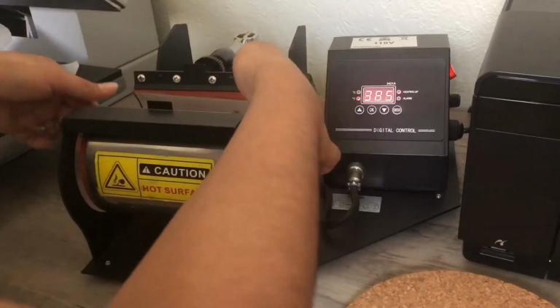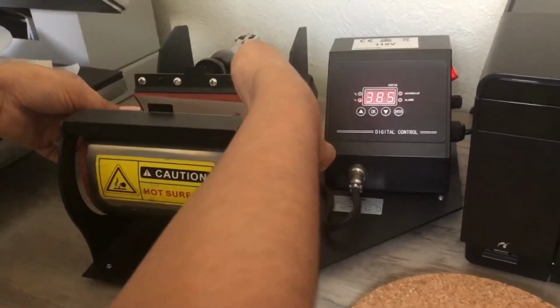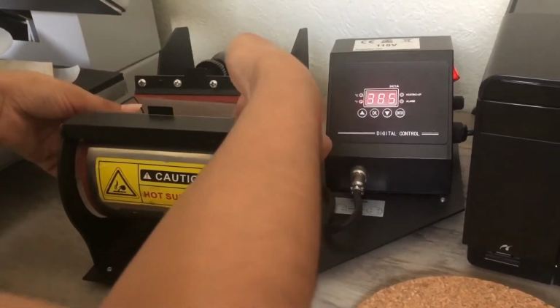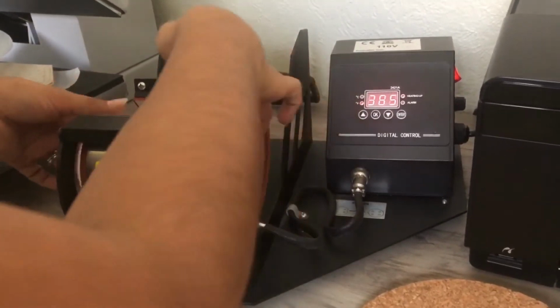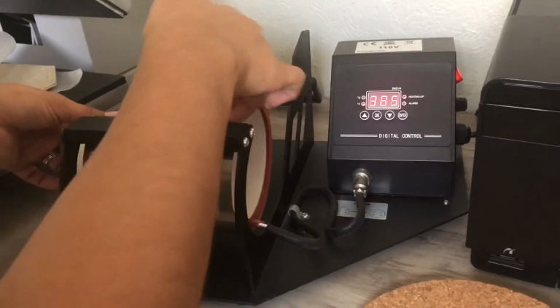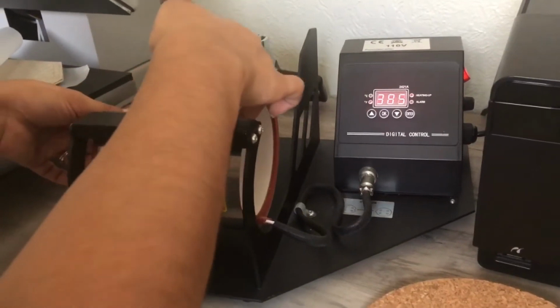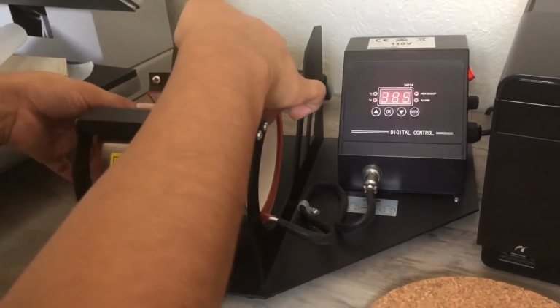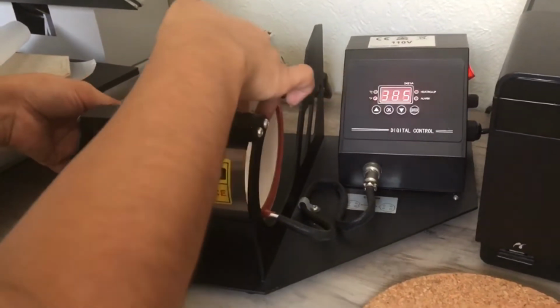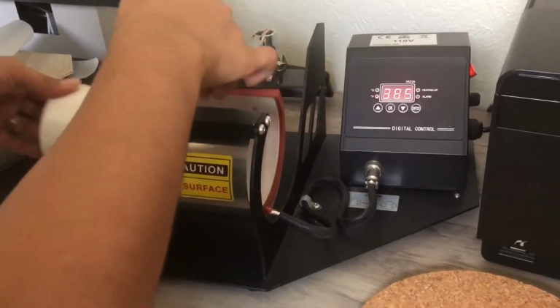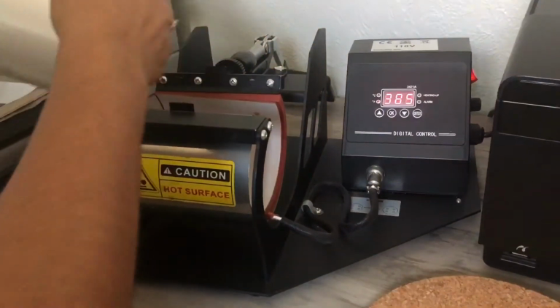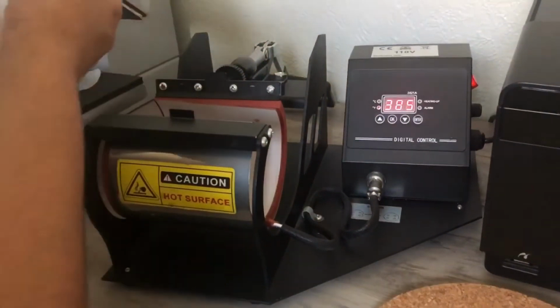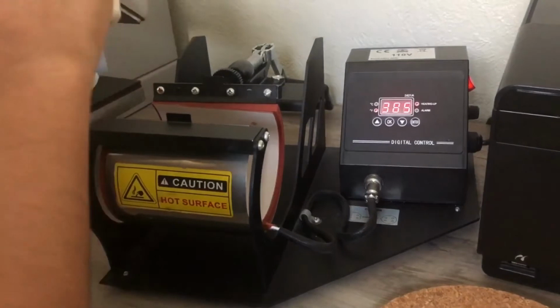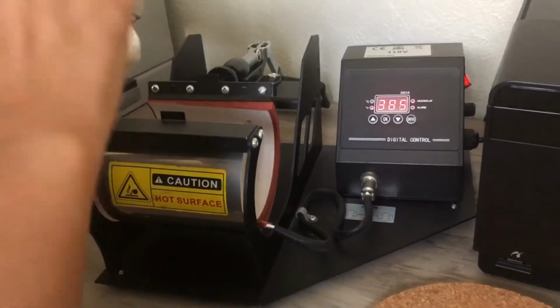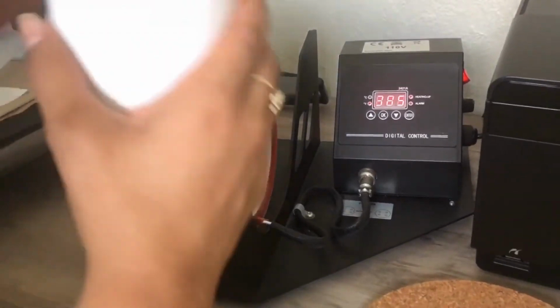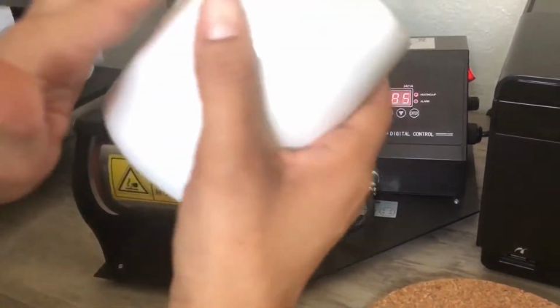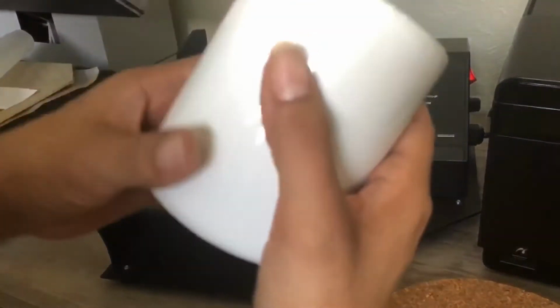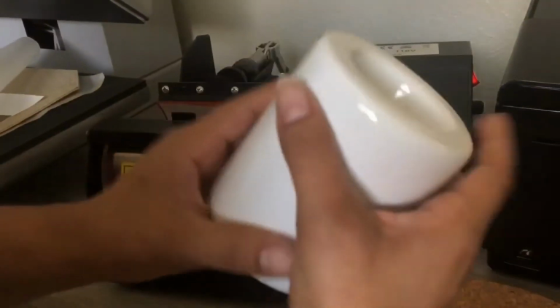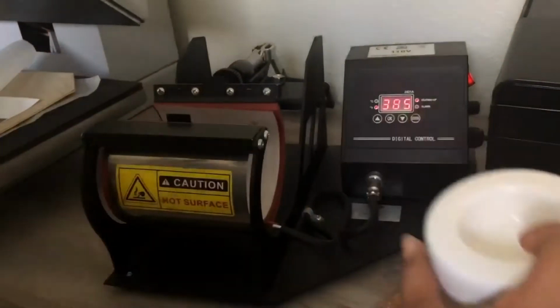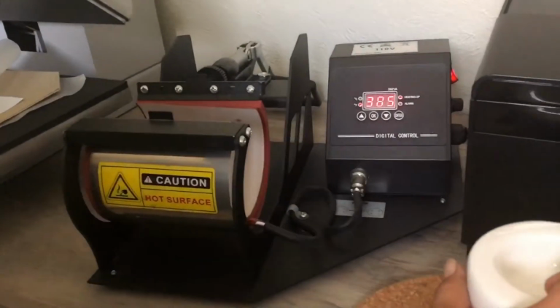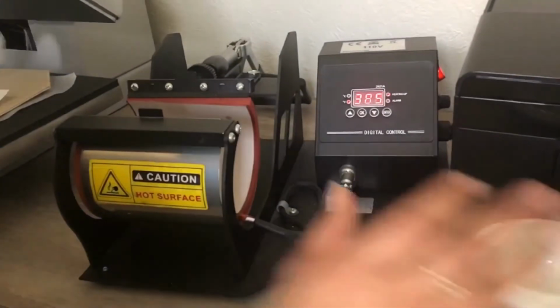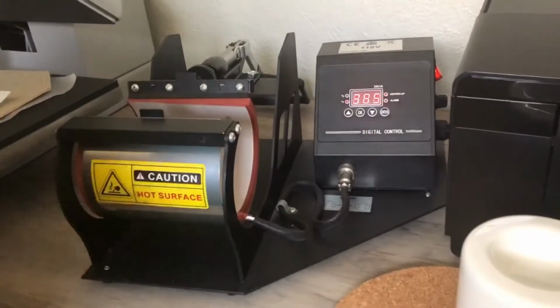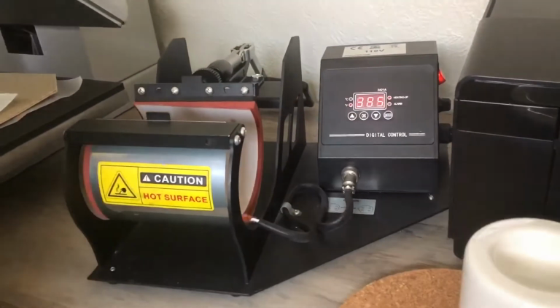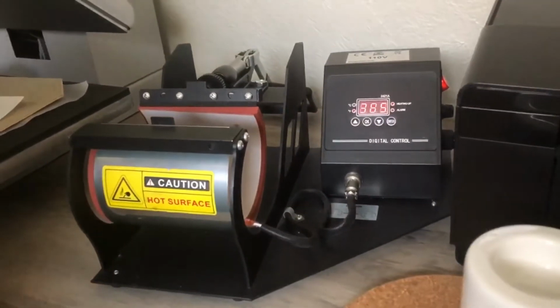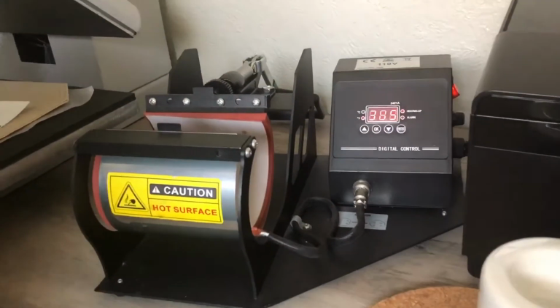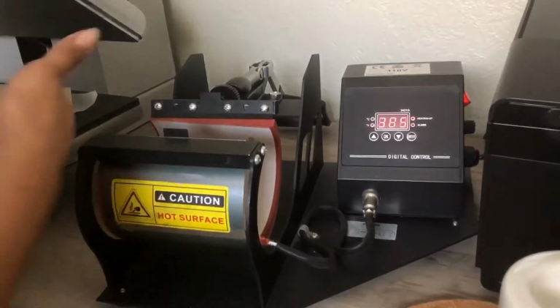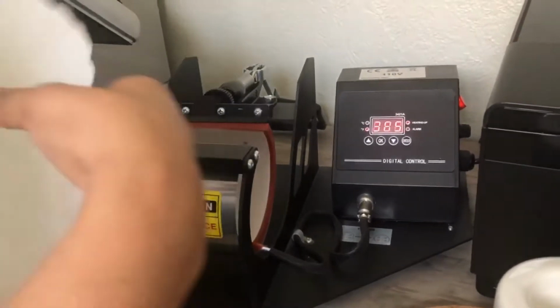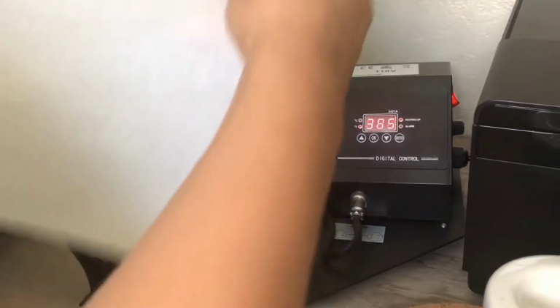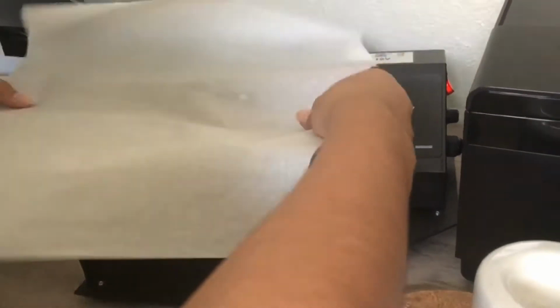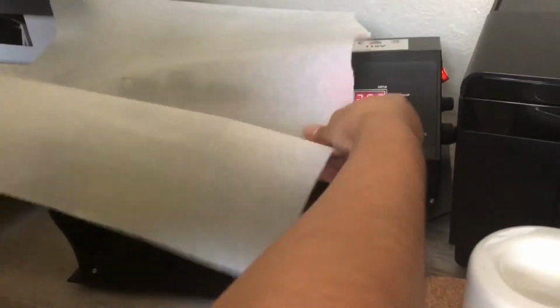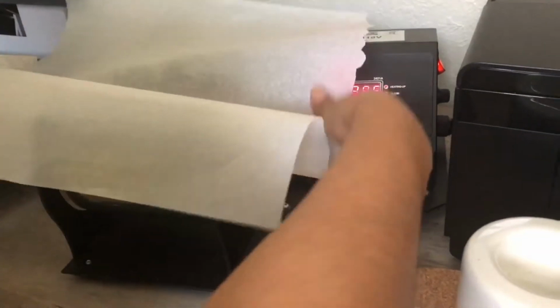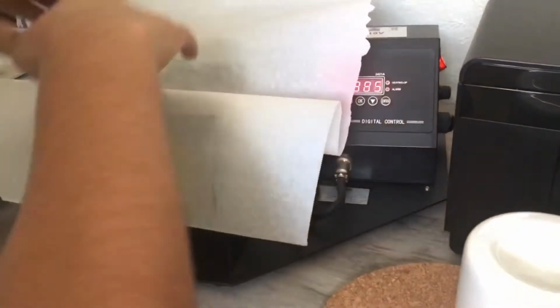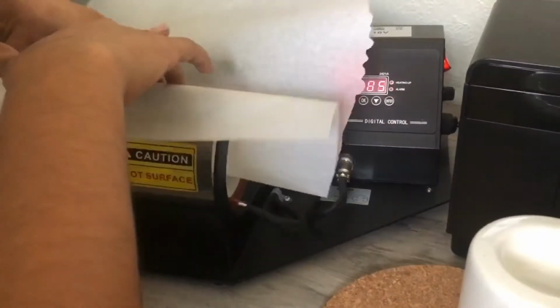You also want to preheat your substrate for at least three to five seconds, just so it will evenly heat everywhere. Grab your butcher or parchment paper.